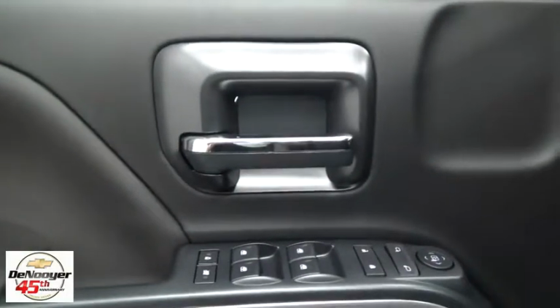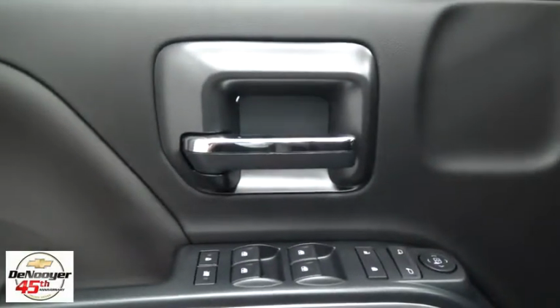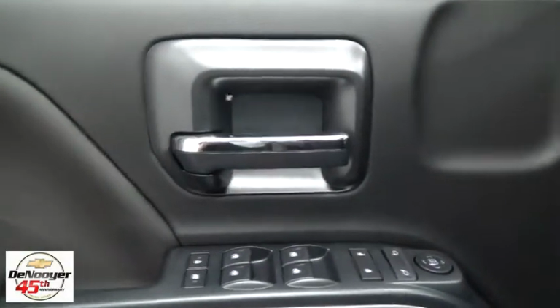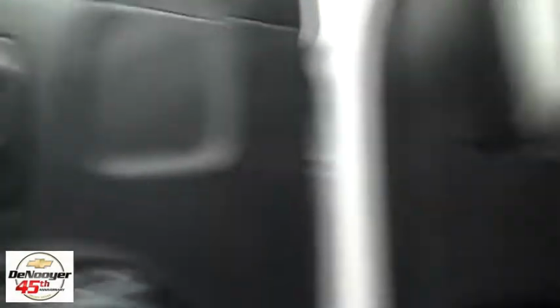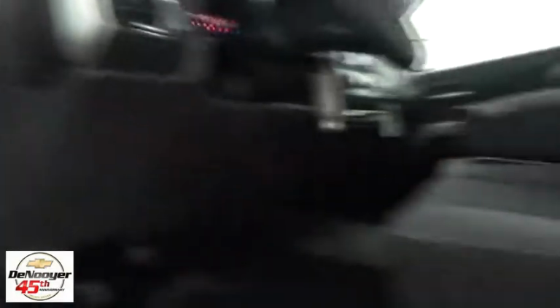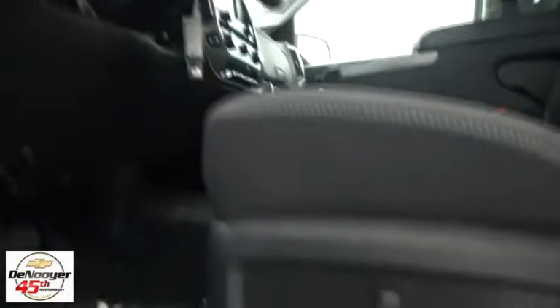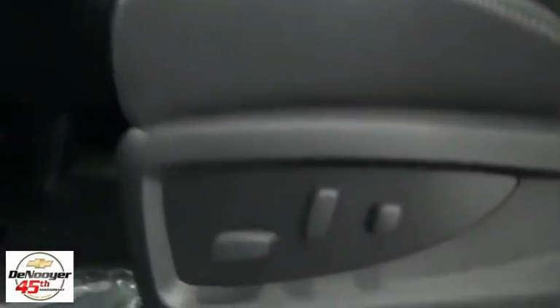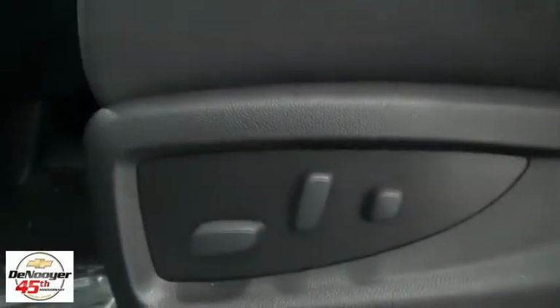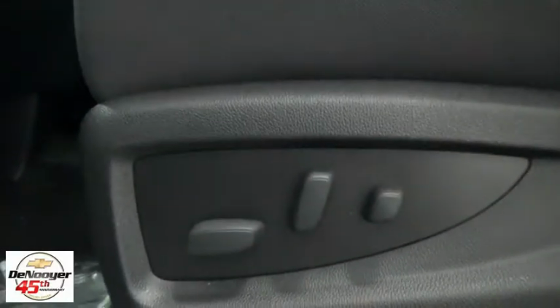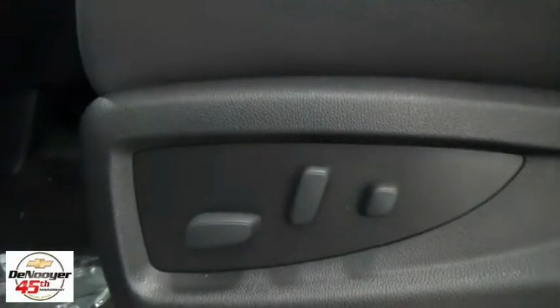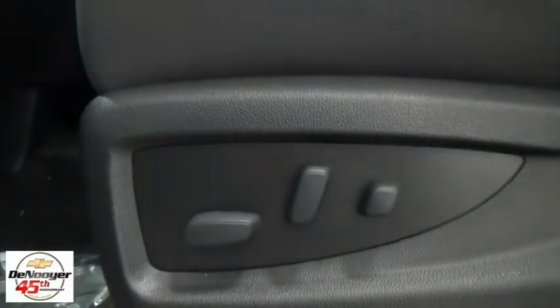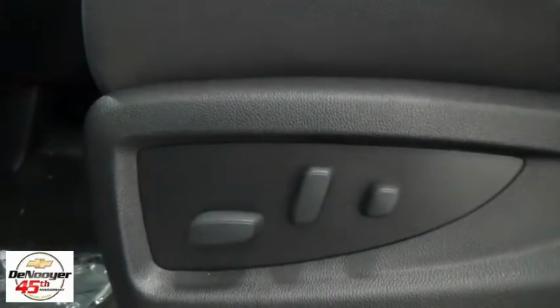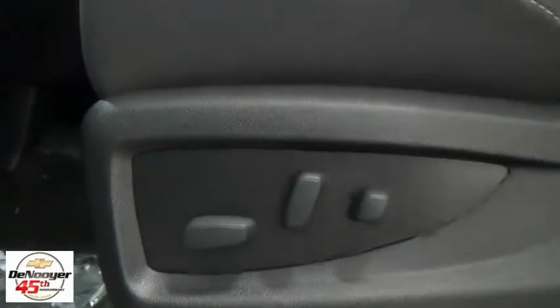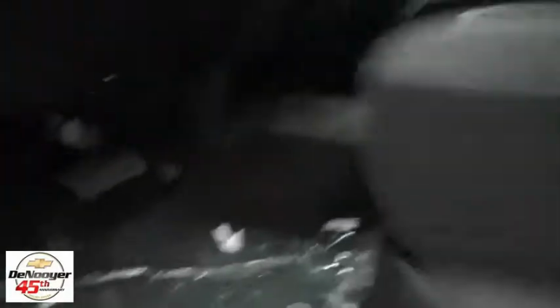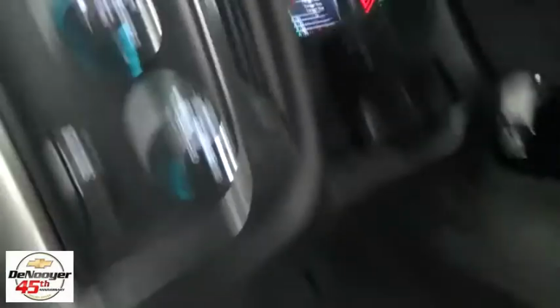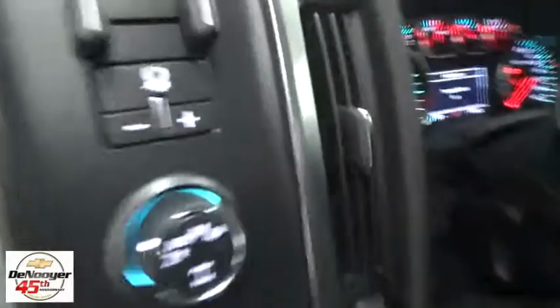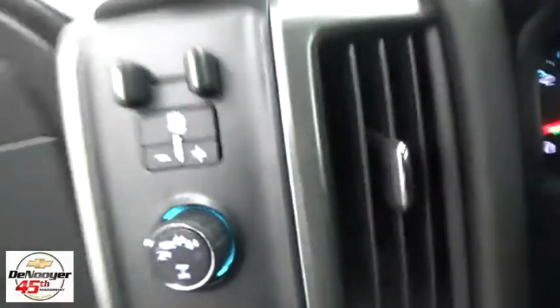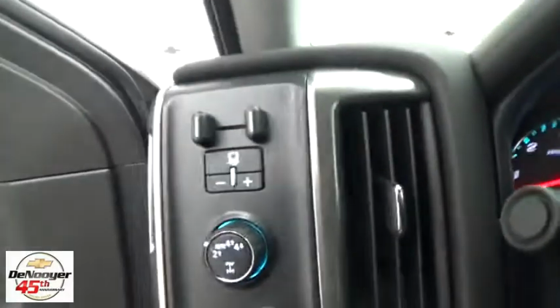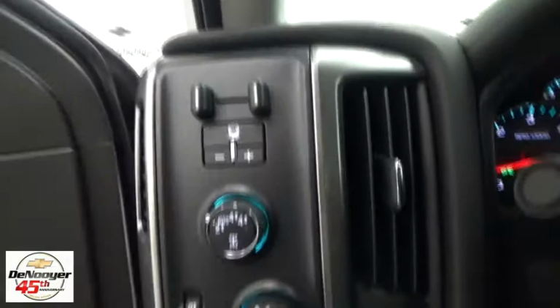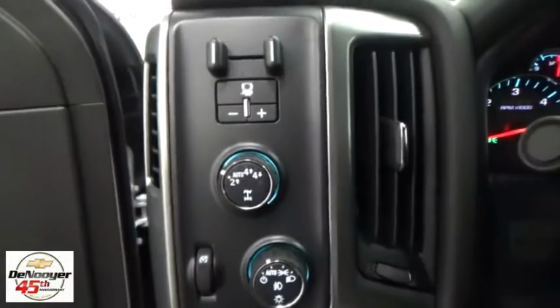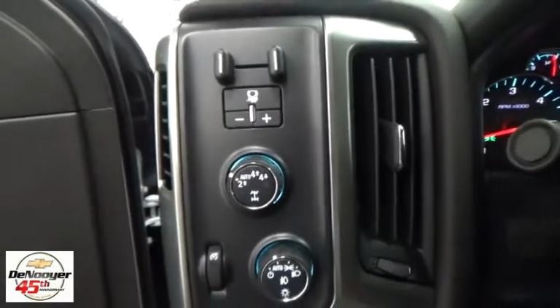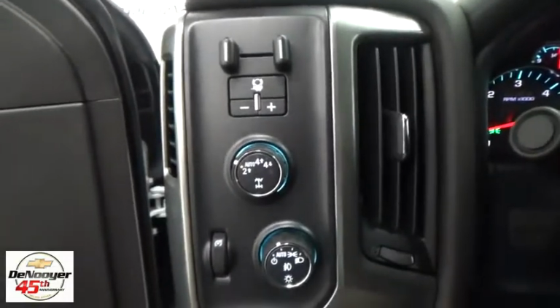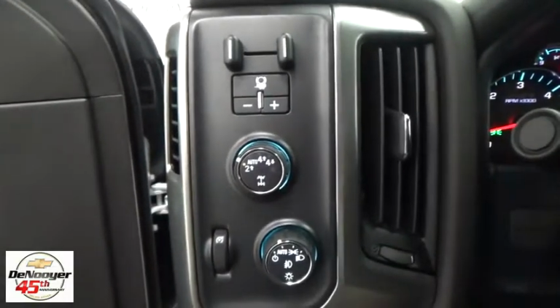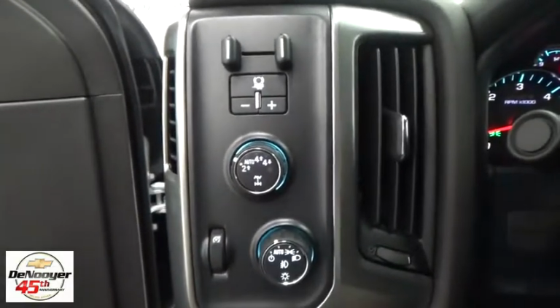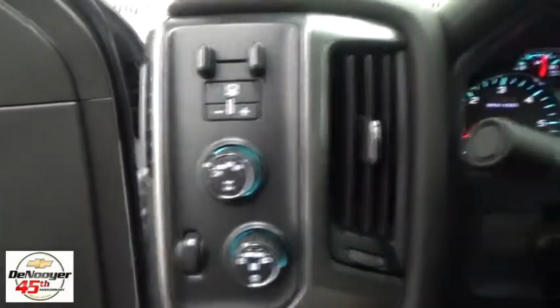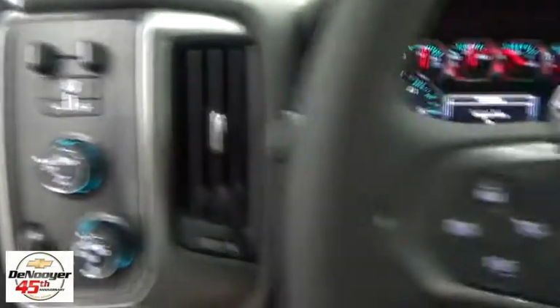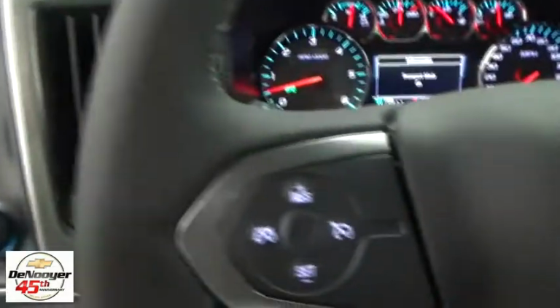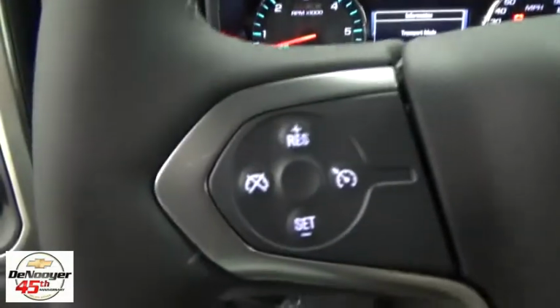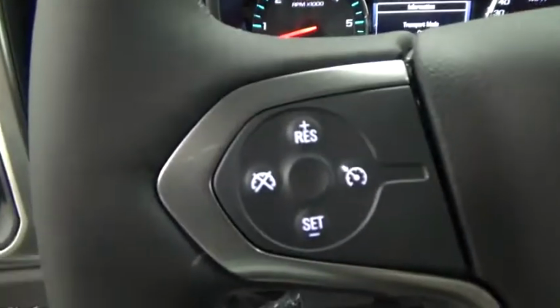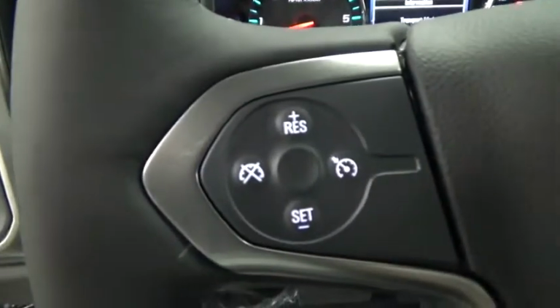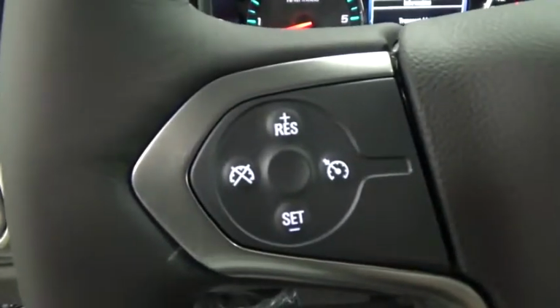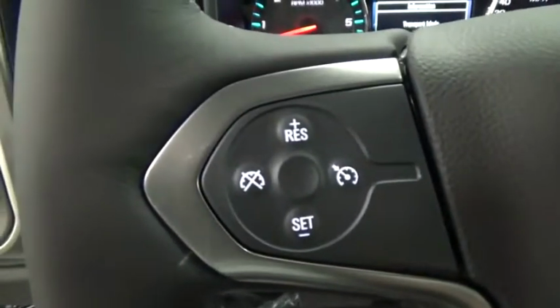CD player, power windows, heated front driver and passenger seats, trip computer, dual zone climate control, HD radio, off-road package, Sirius satellite radio, remote keyless entry.